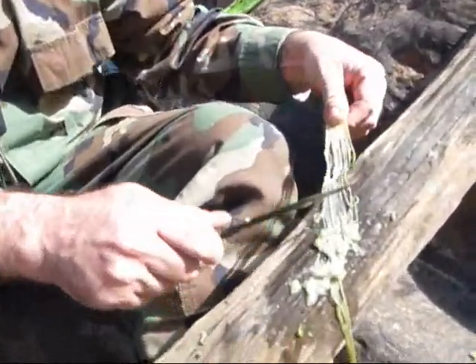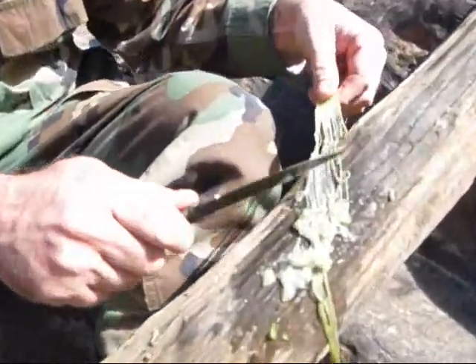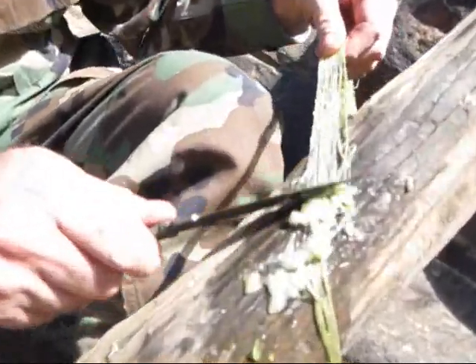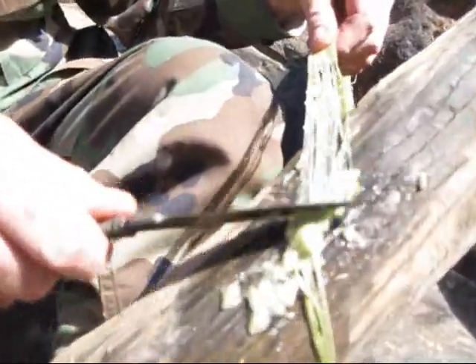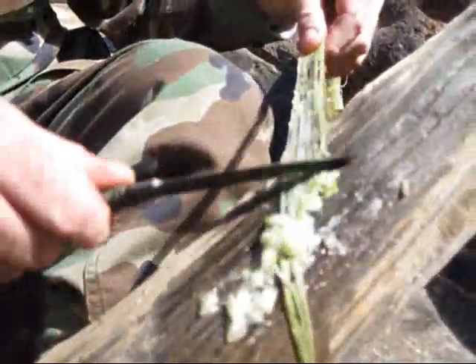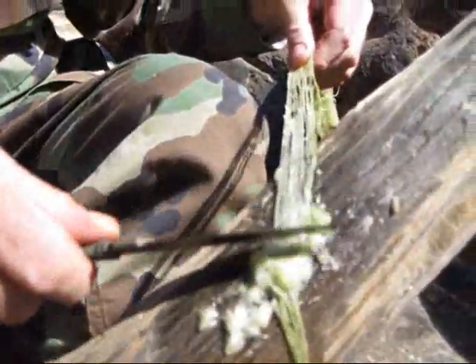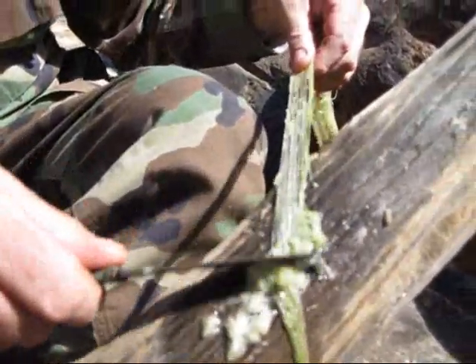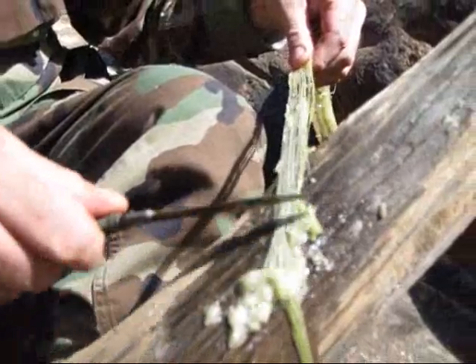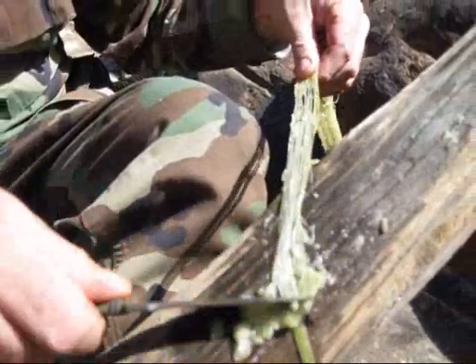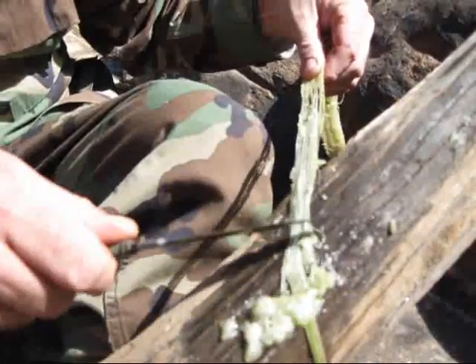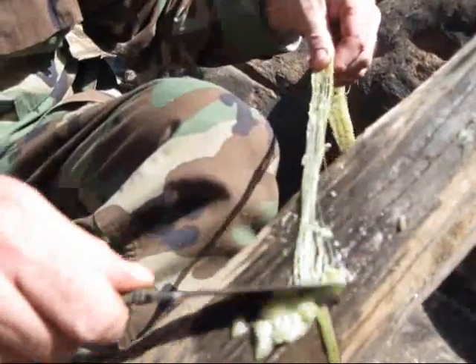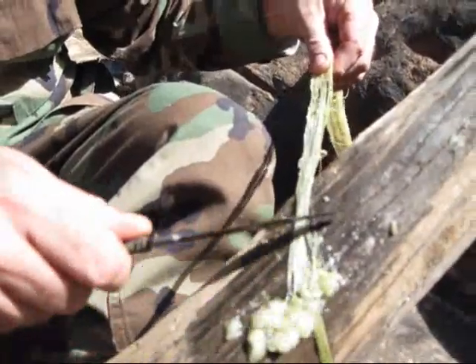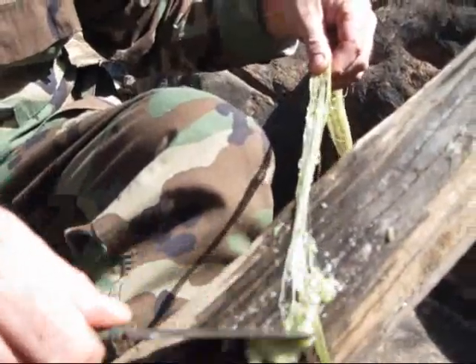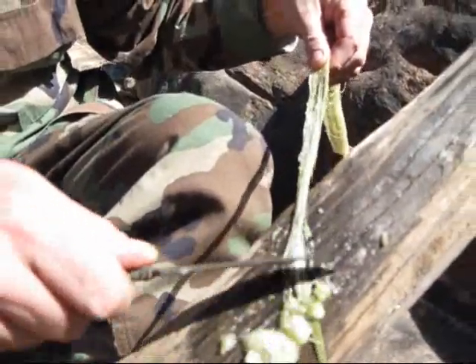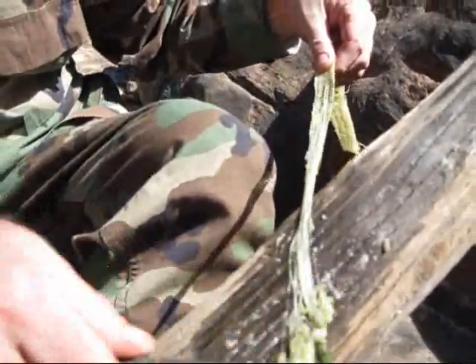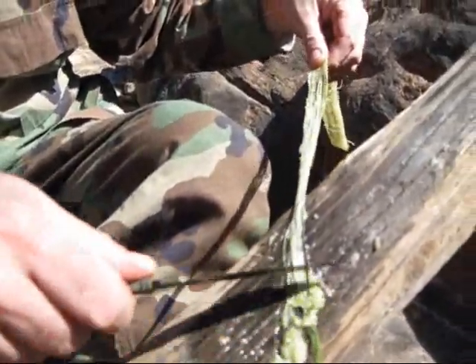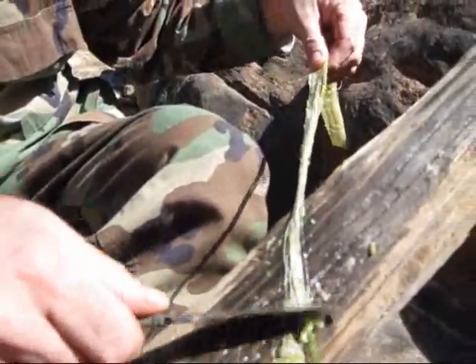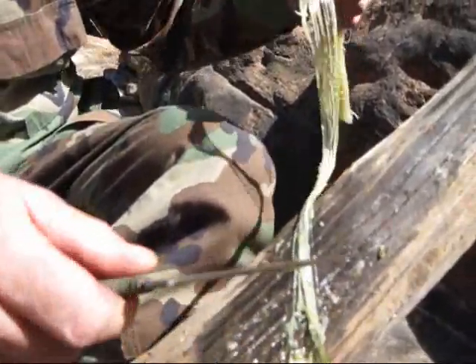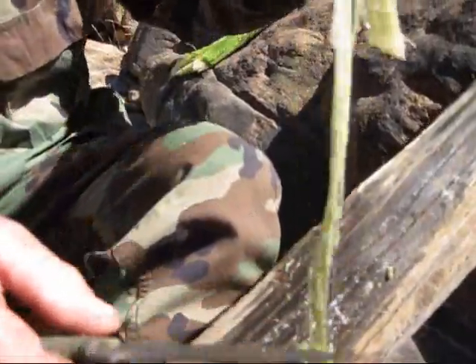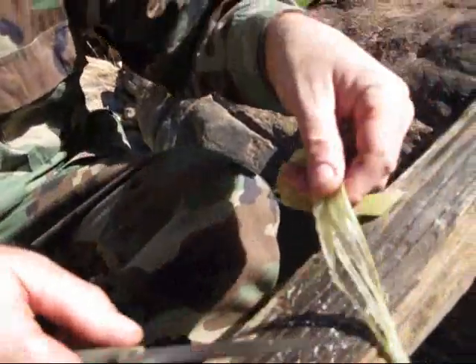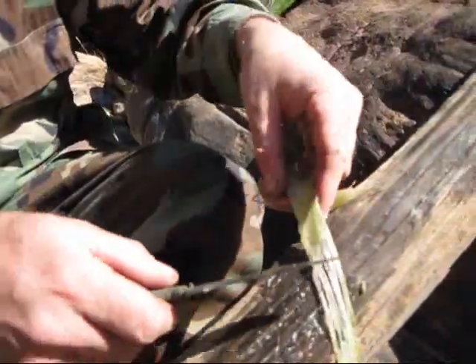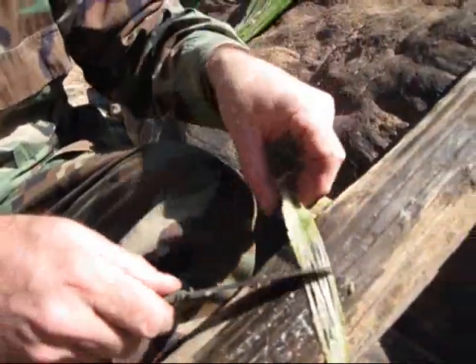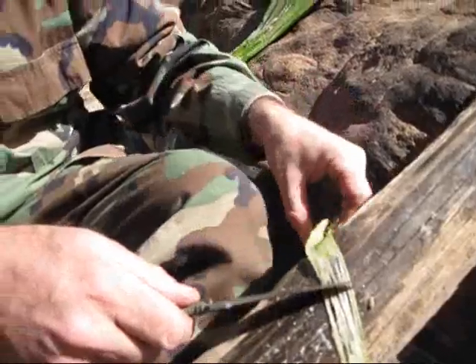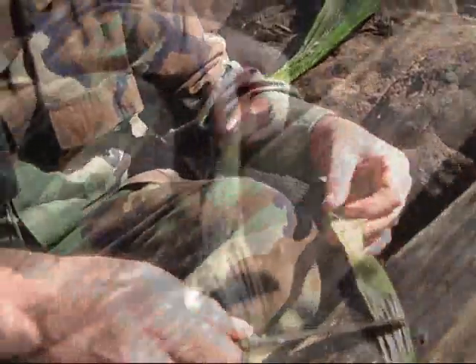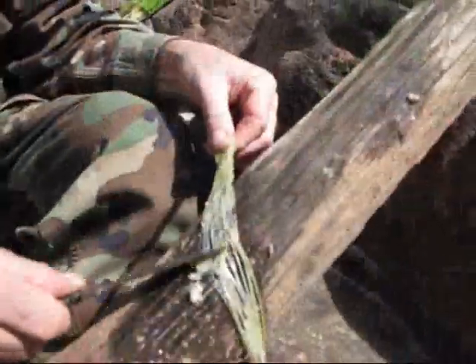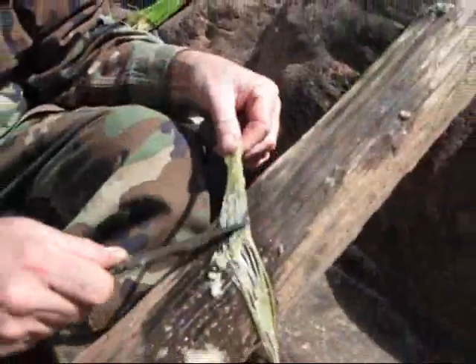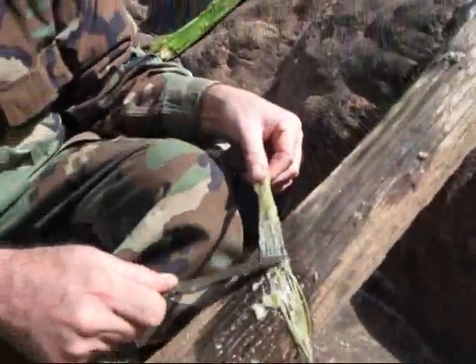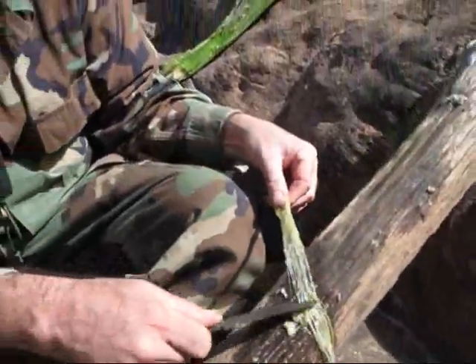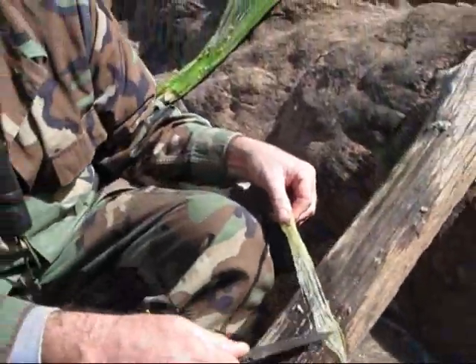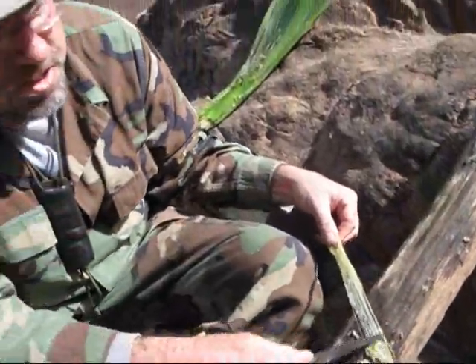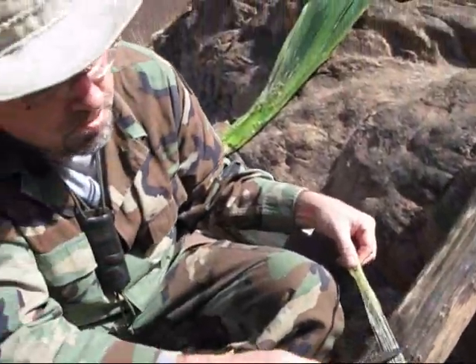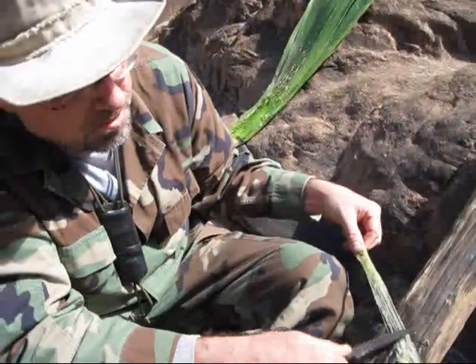It doesn't seem to bother the palms of my hands and my fingers — just any sensitive skin, it really irritates. All I'm doing is getting the pulp out of it. I'm going to rinse this off in the river.